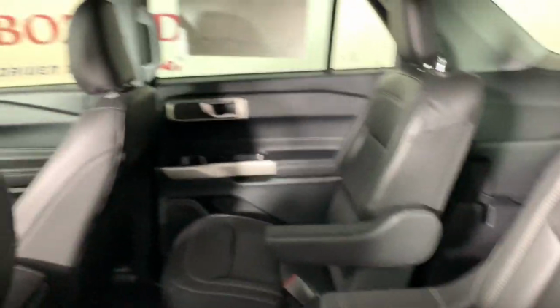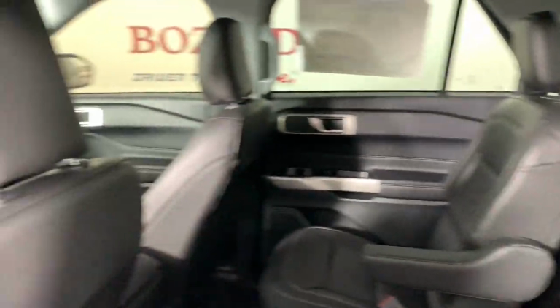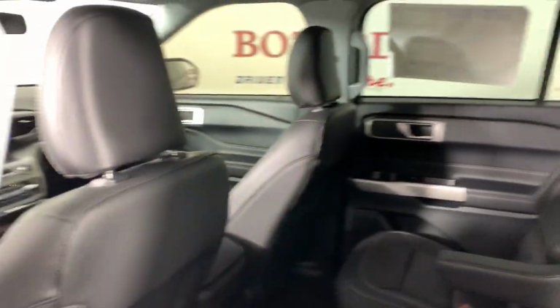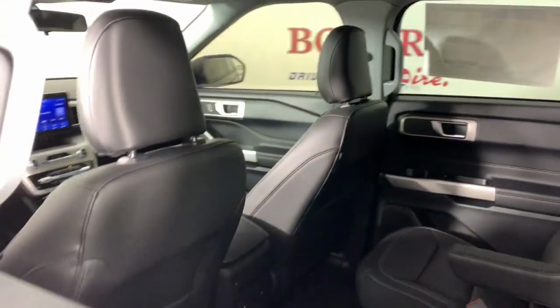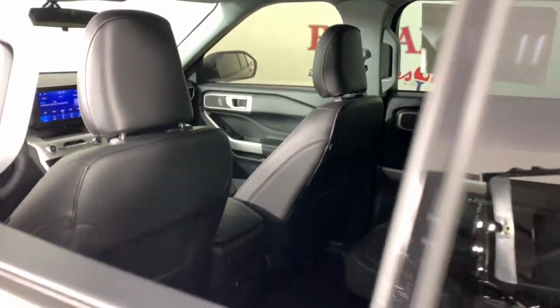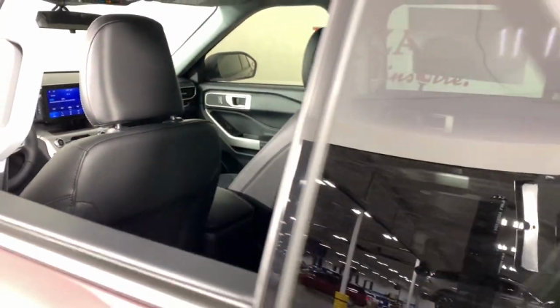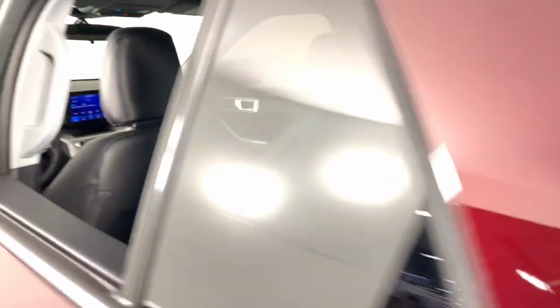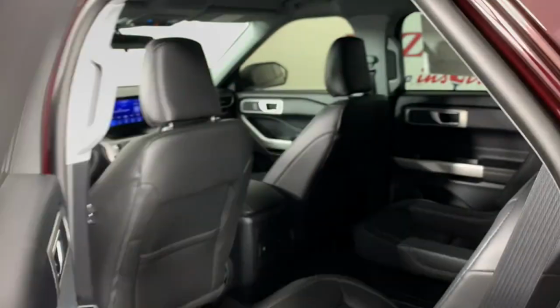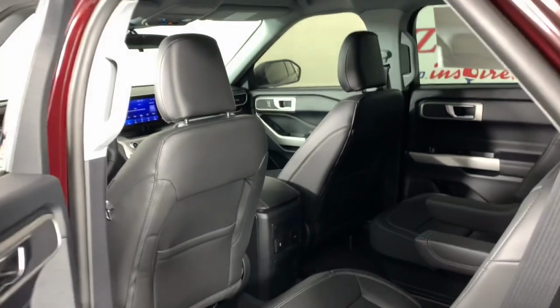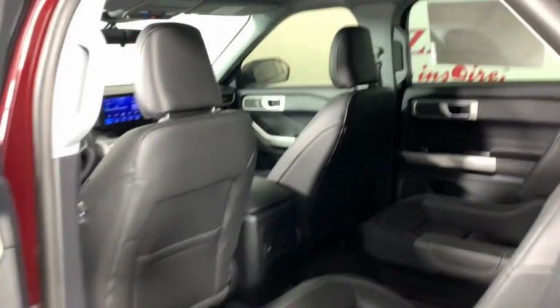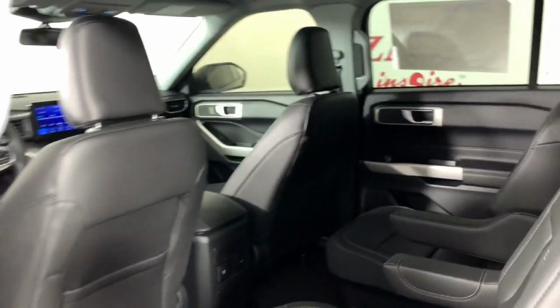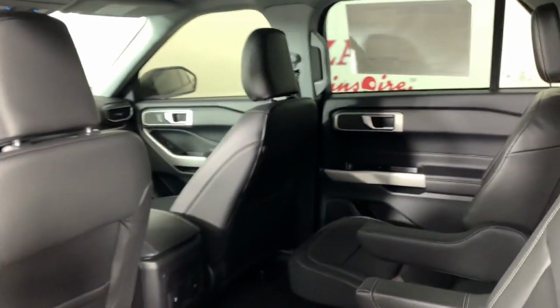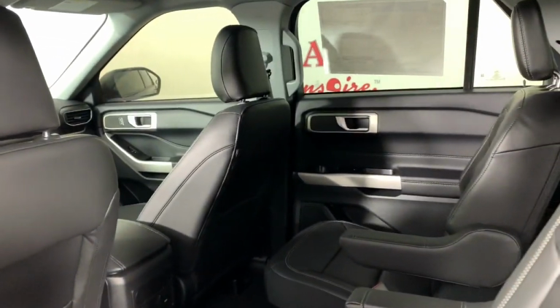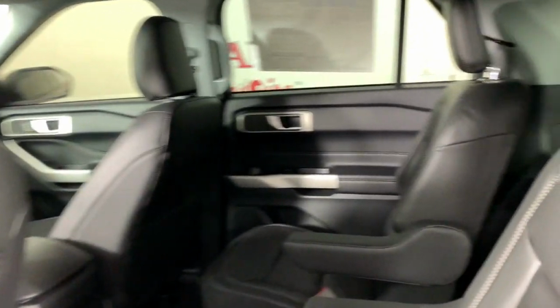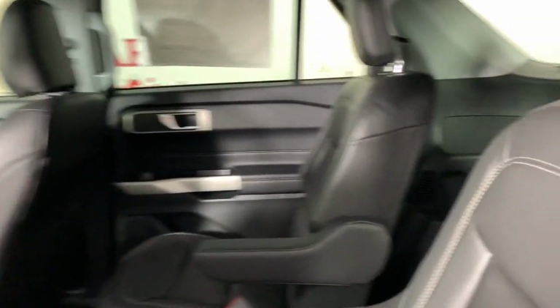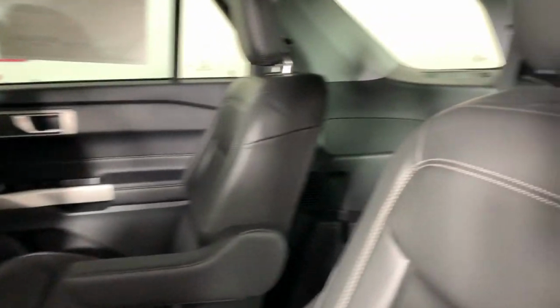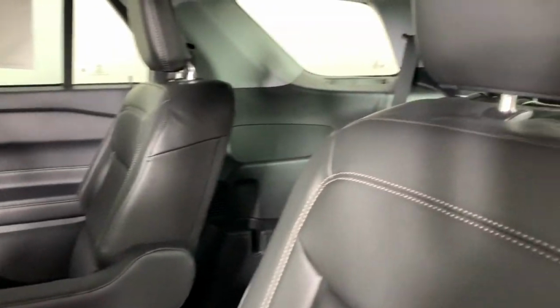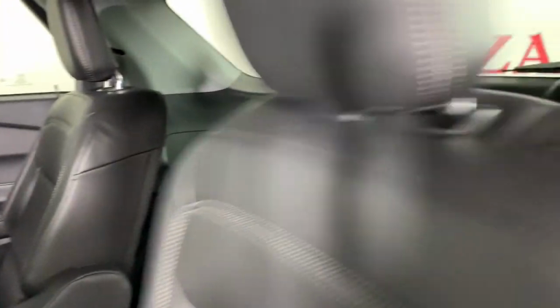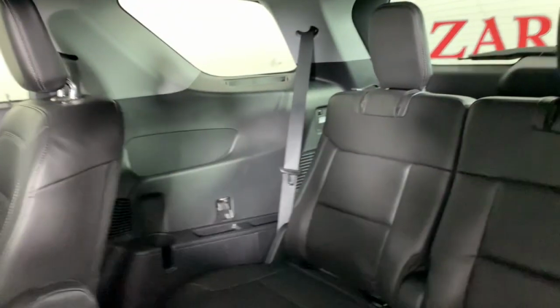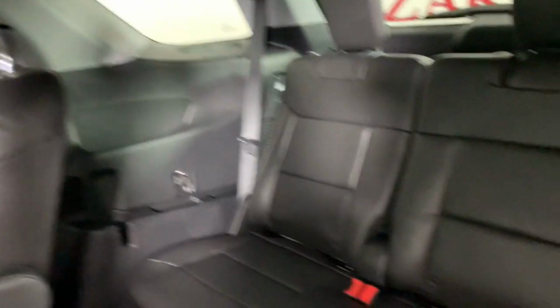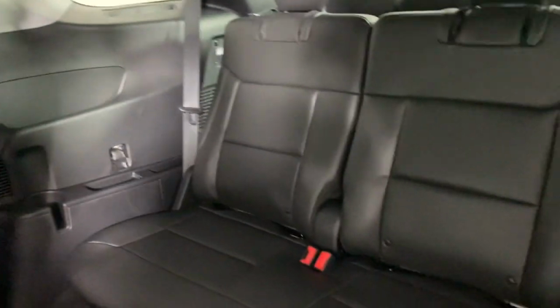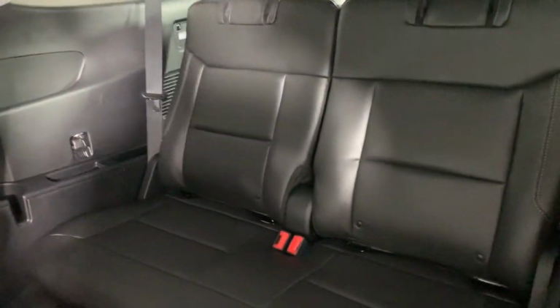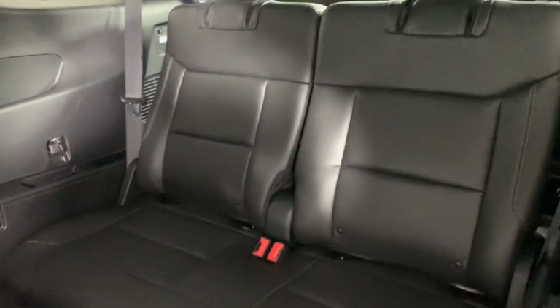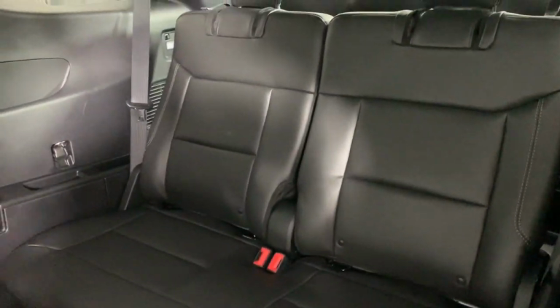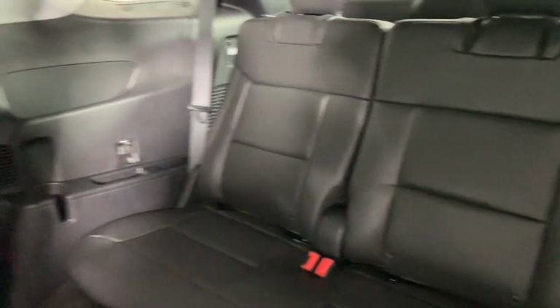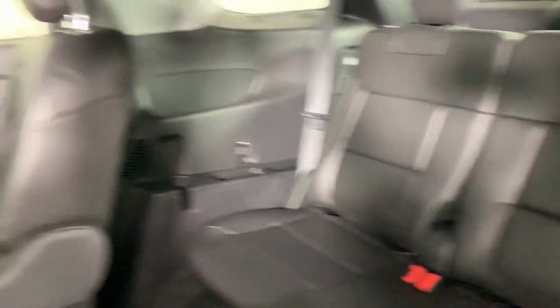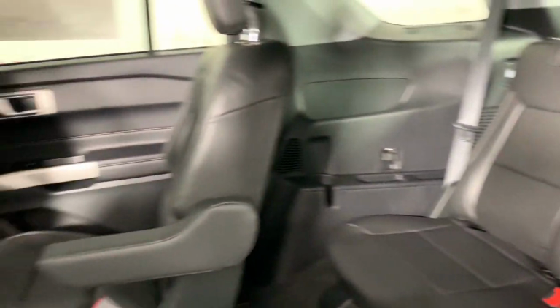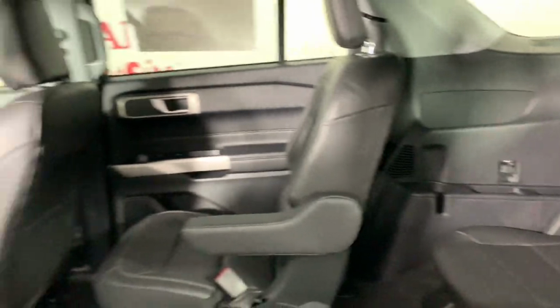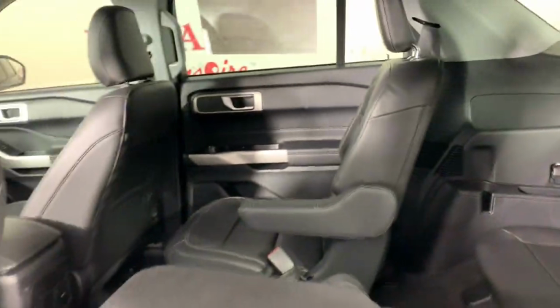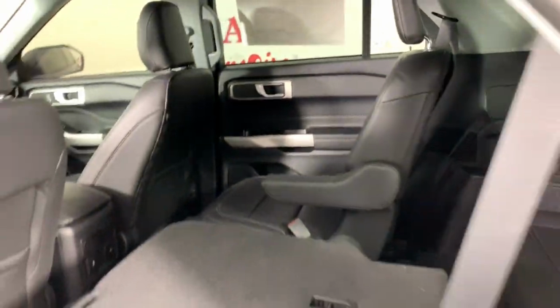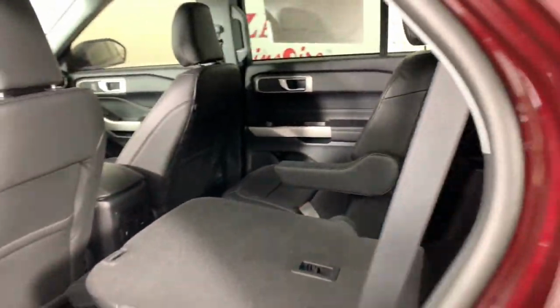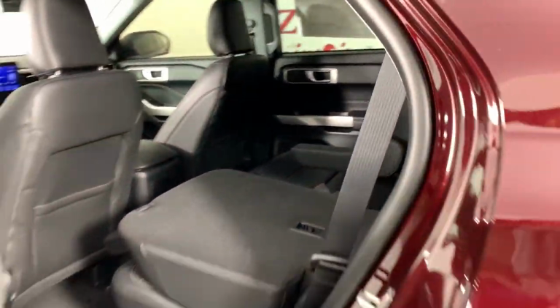Don't miss the chance to drive home in this handsome and versatile Explorer. Our team will give you an outstanding test drive experience. Stop in today.